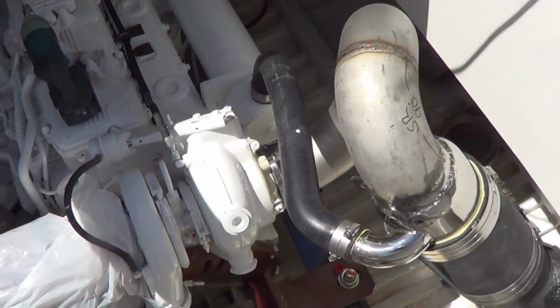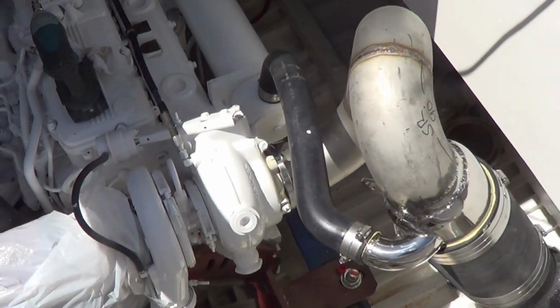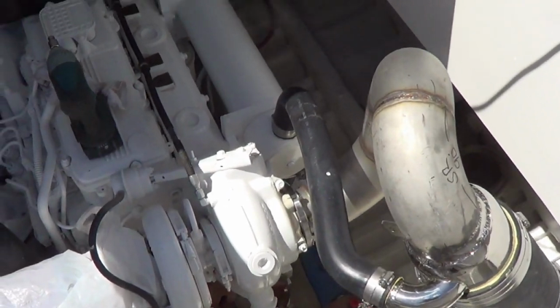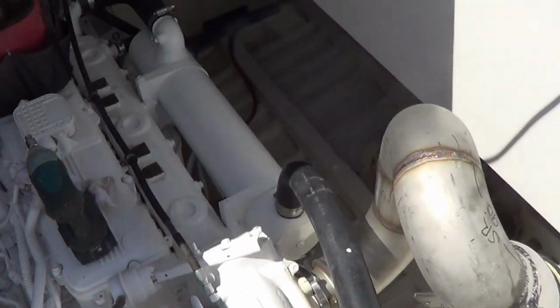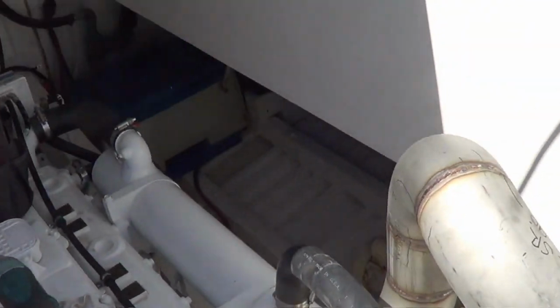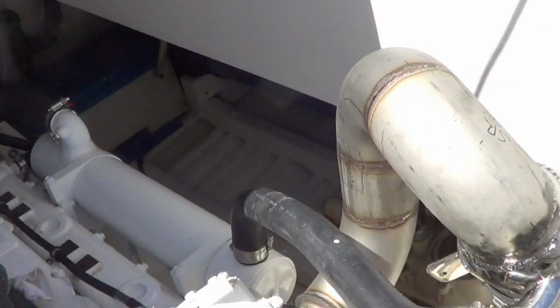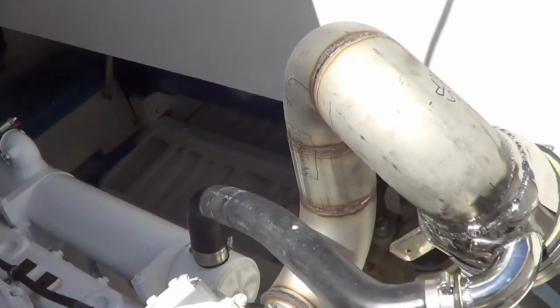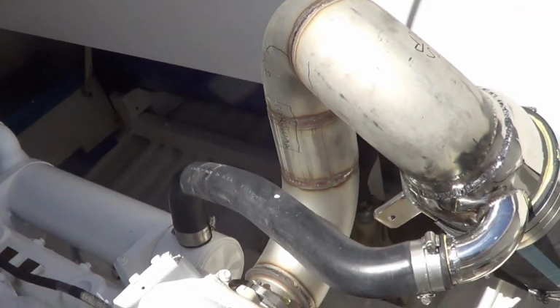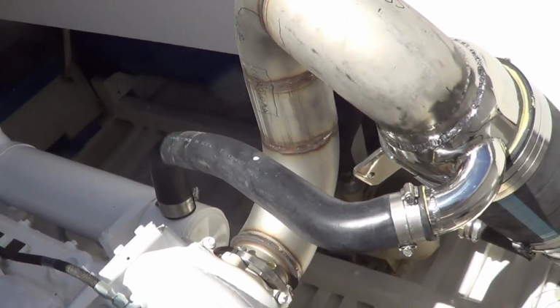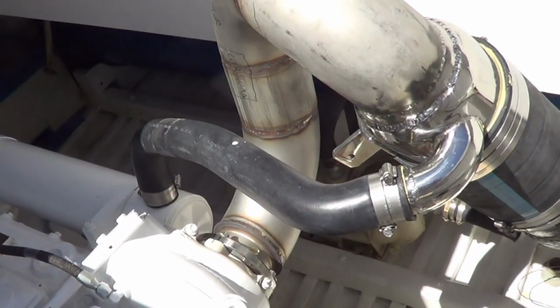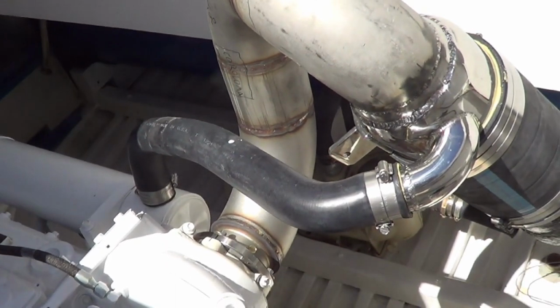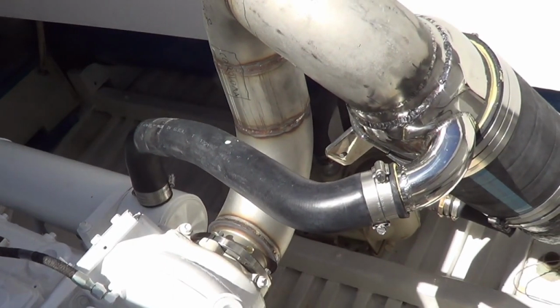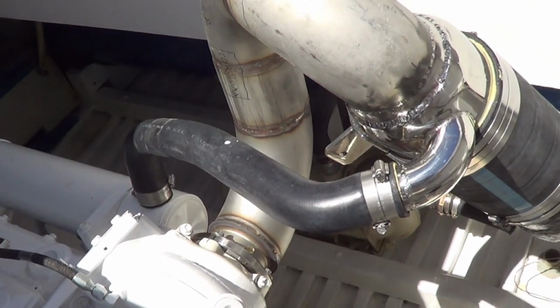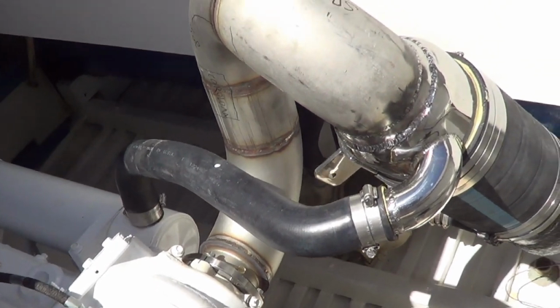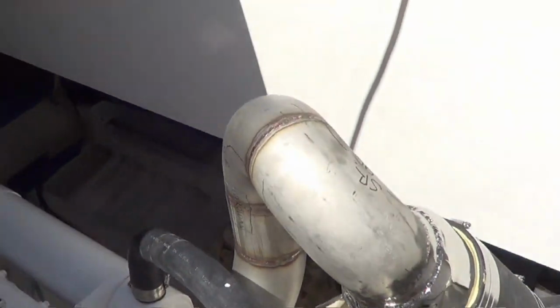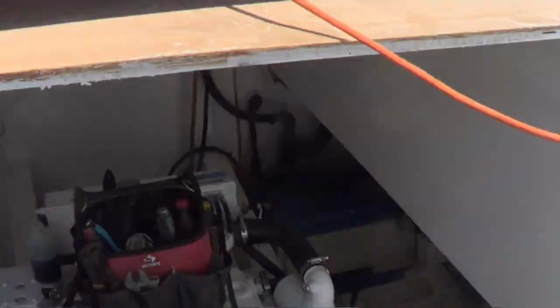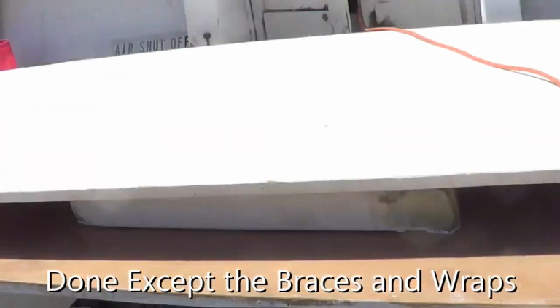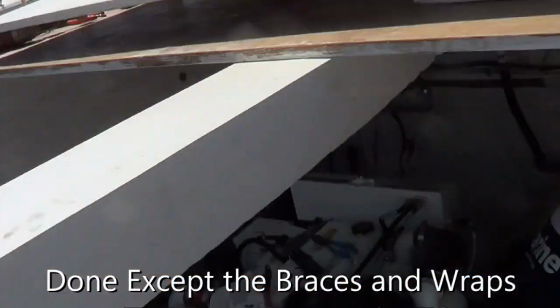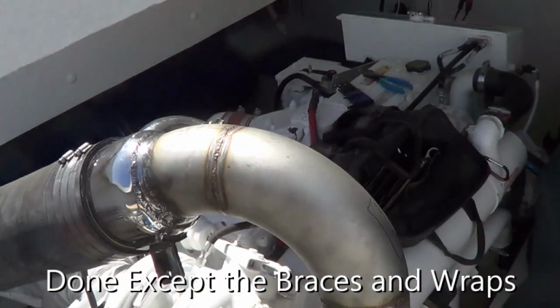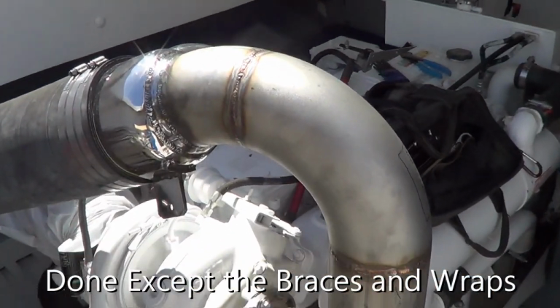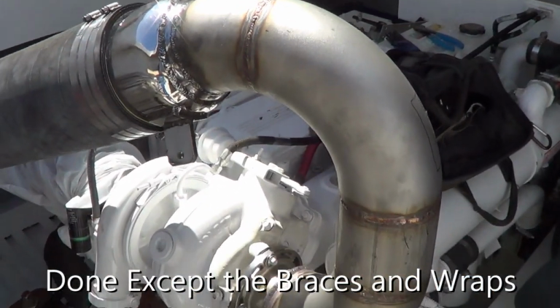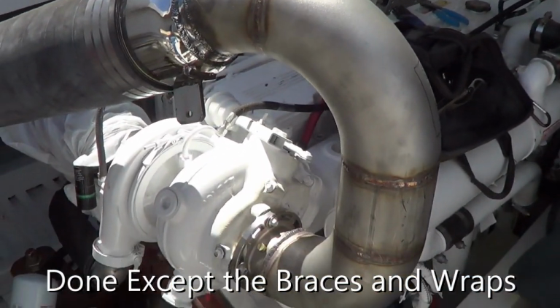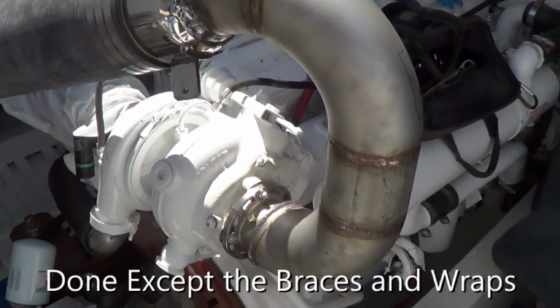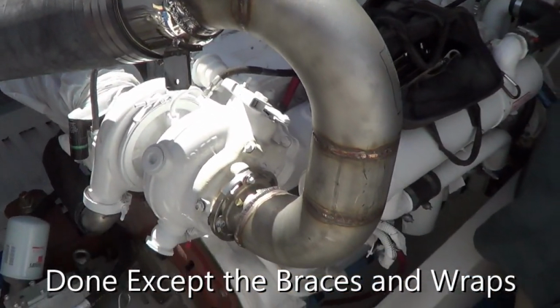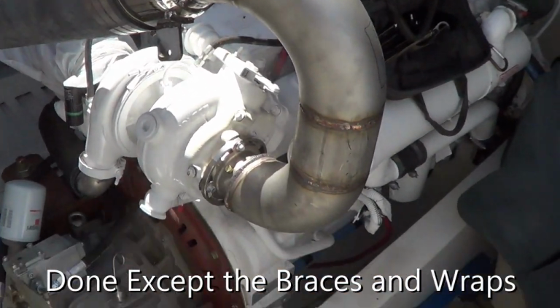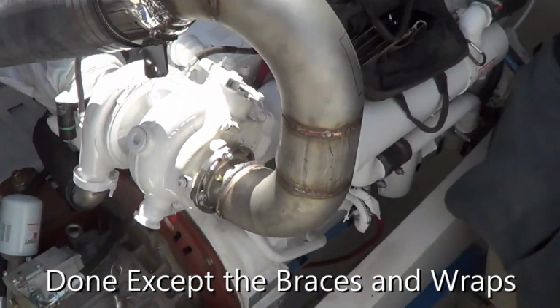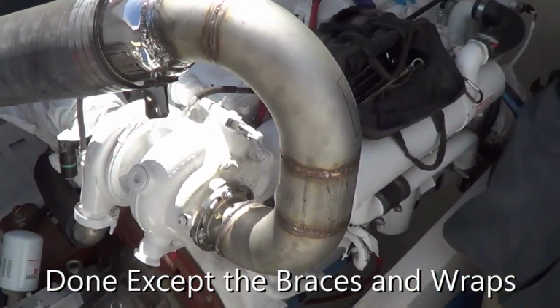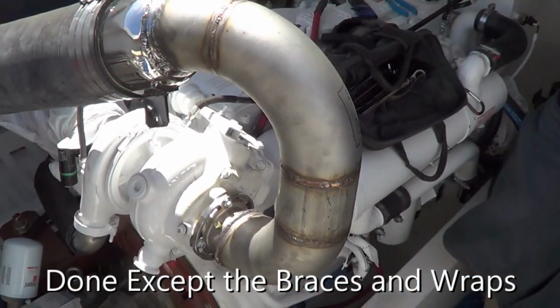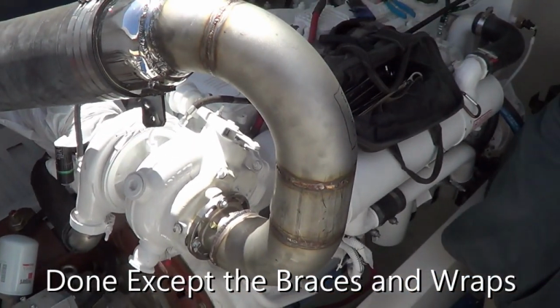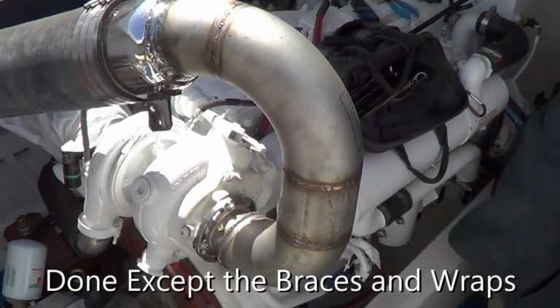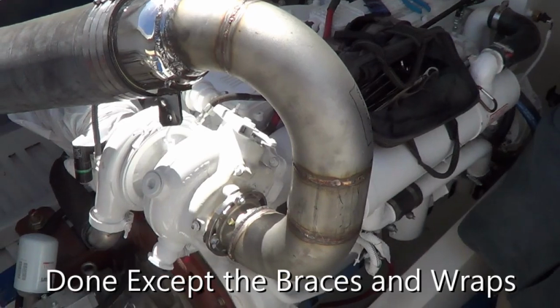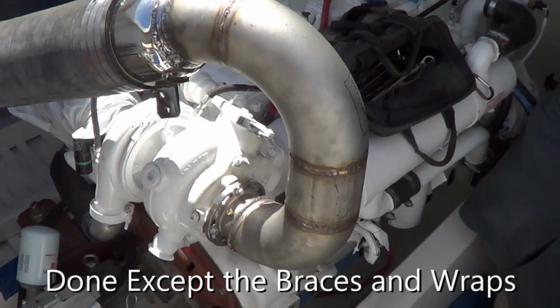Nice exhaust job here. Whoever did that did a good job. He must have a good teacher.